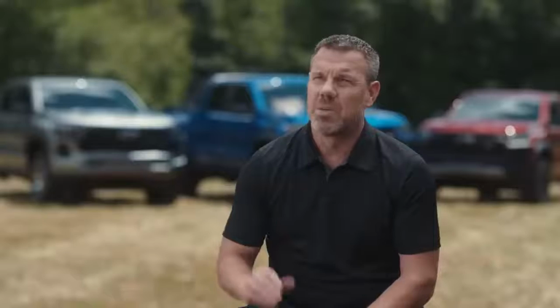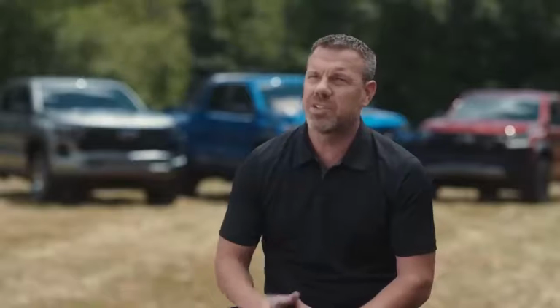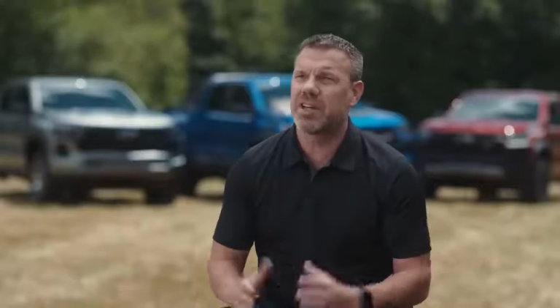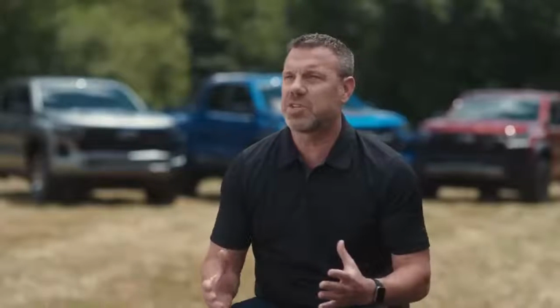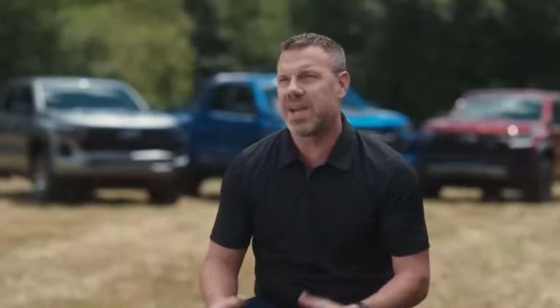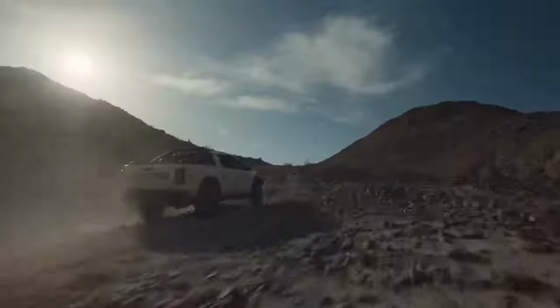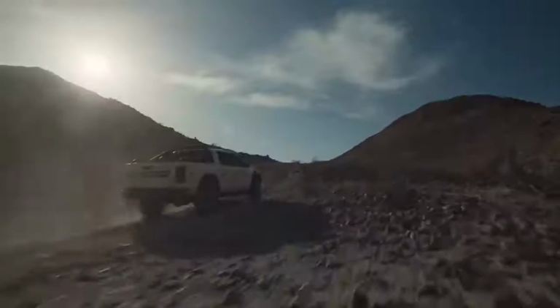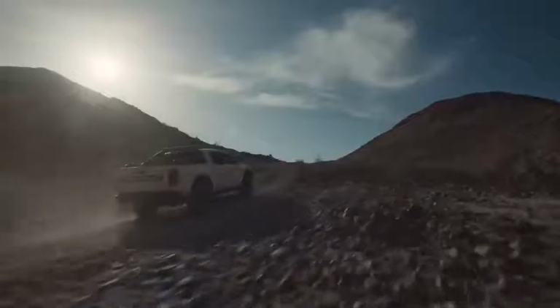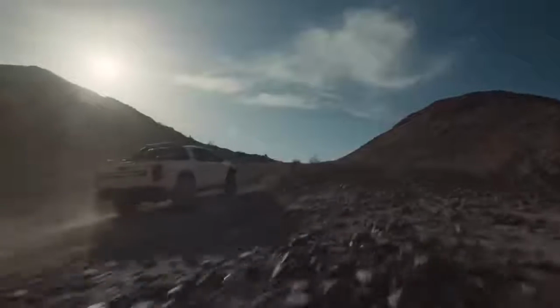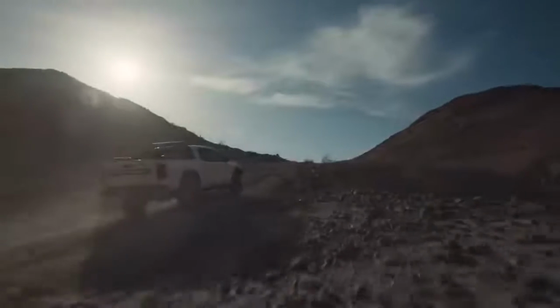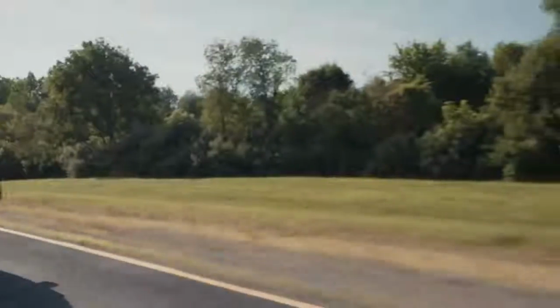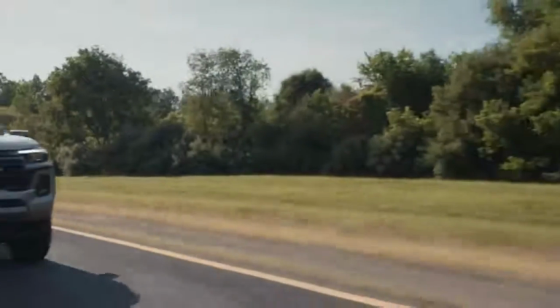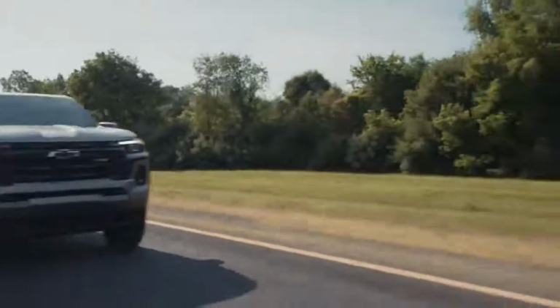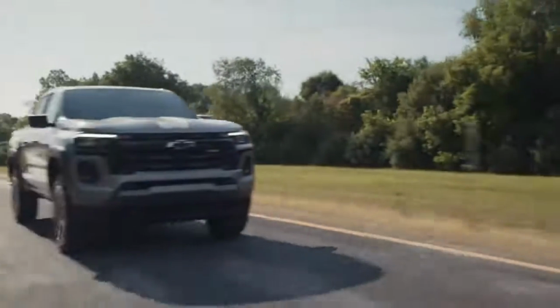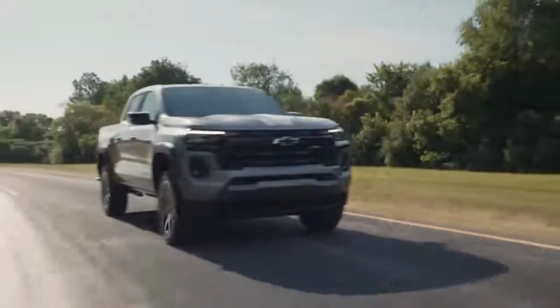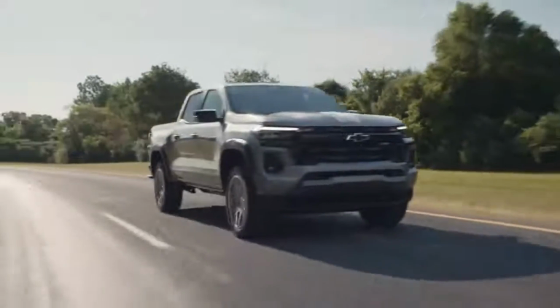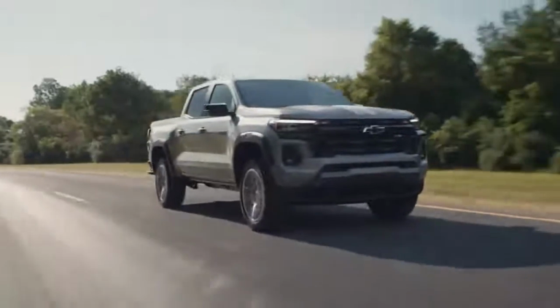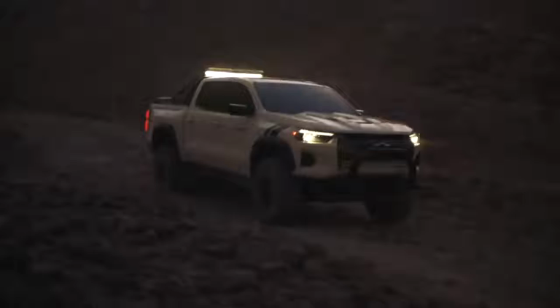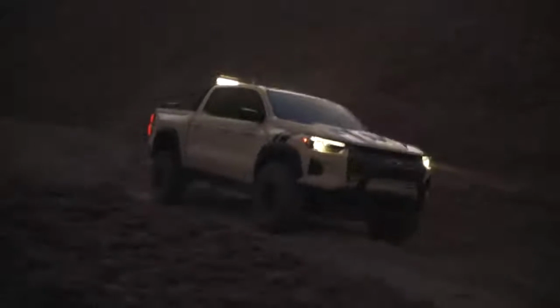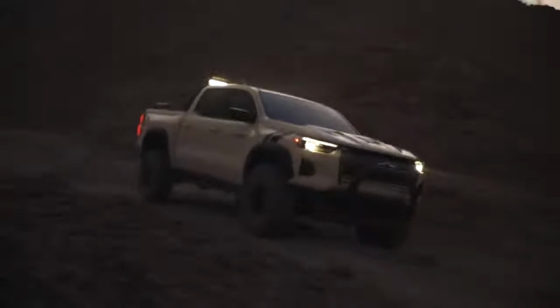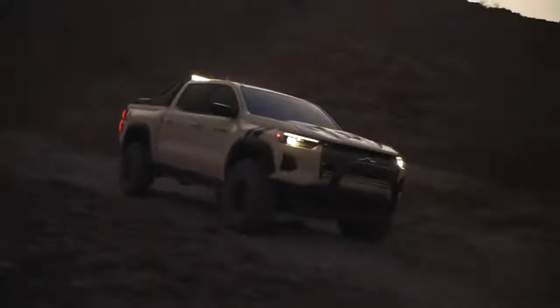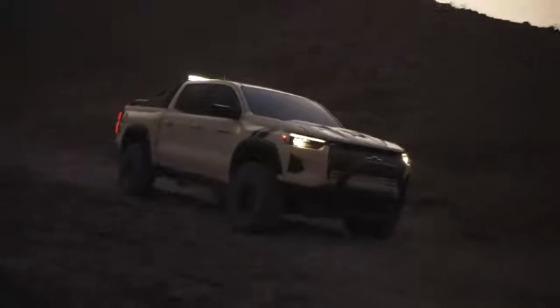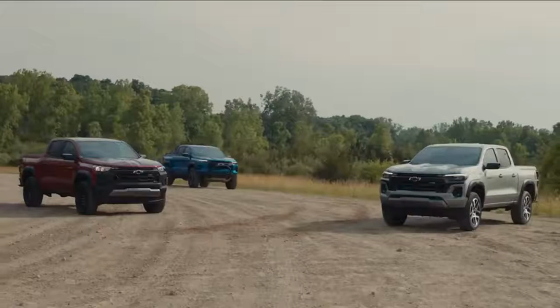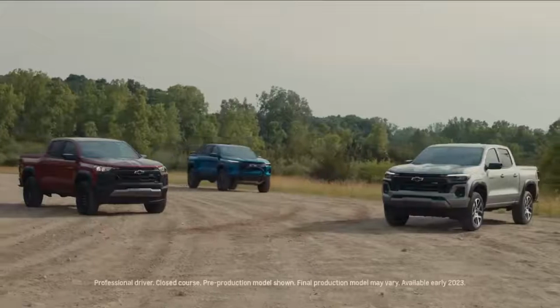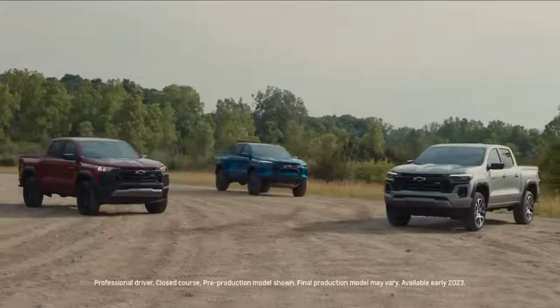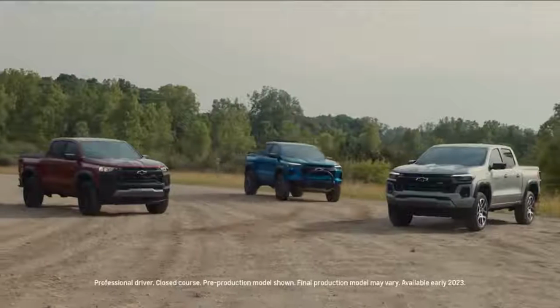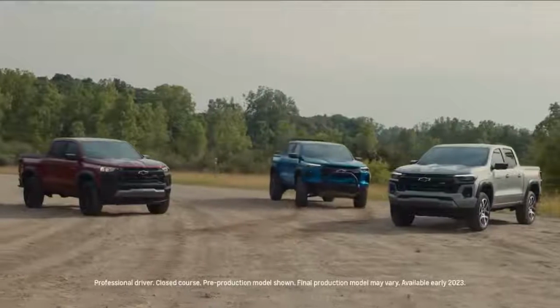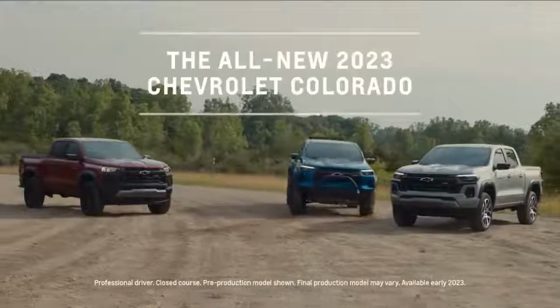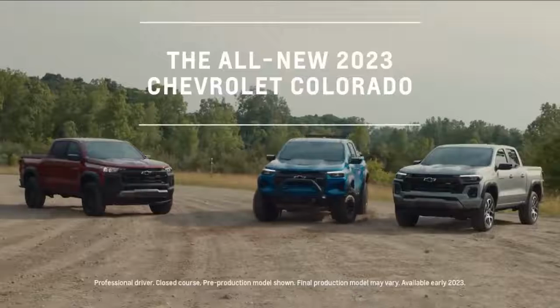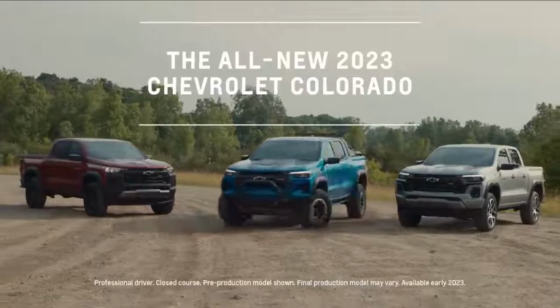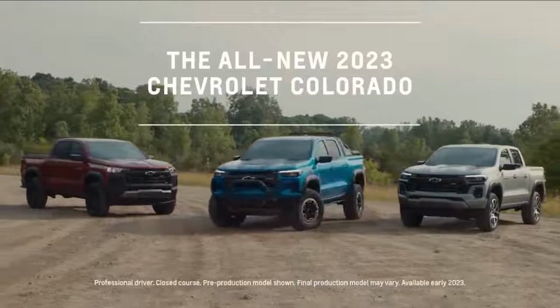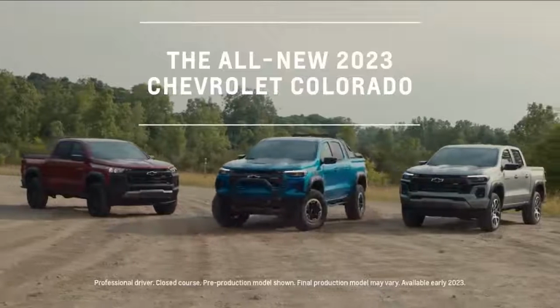Whether you're seeking an adventurous companion, an off-road beast, or a daily driver, this truck is ready to help you tackle whatever comes your way. We can't wait for you to experience the all-new 2023 Chevrolet Colorado.